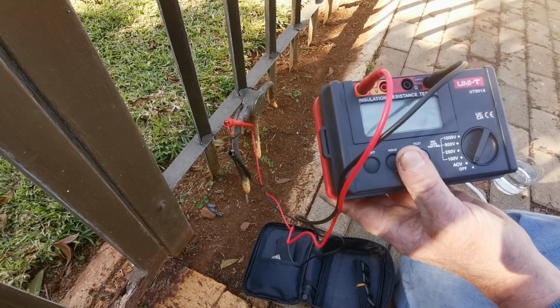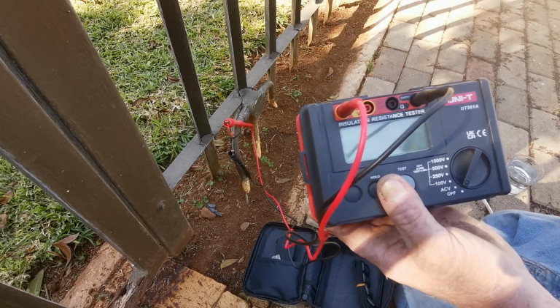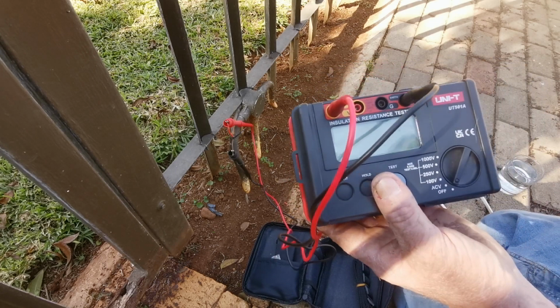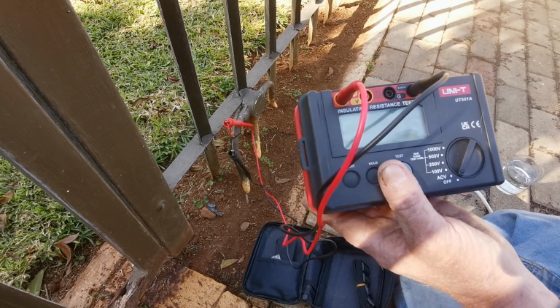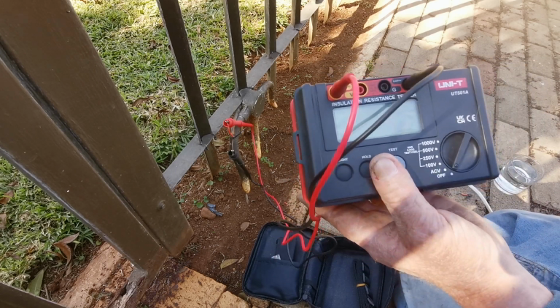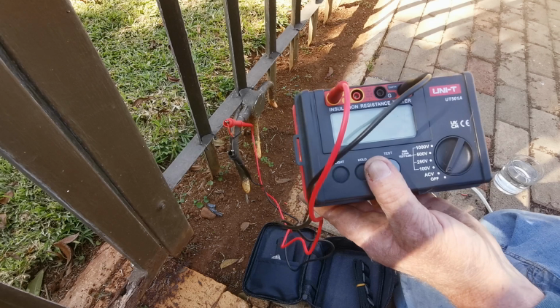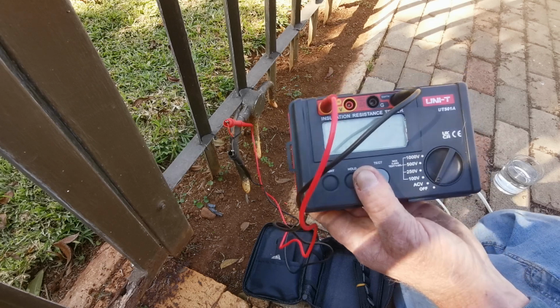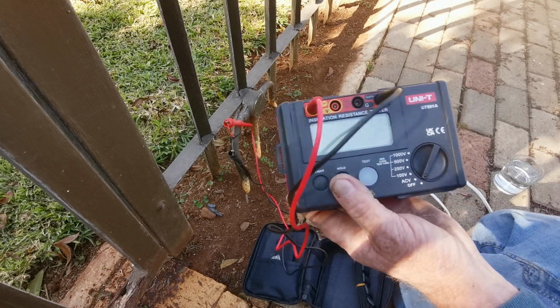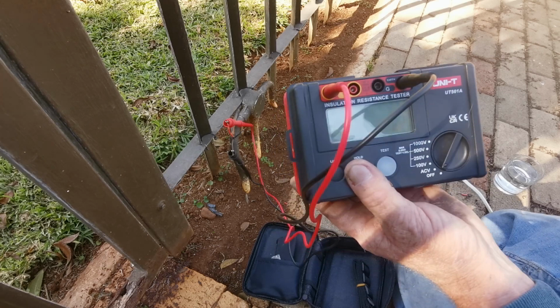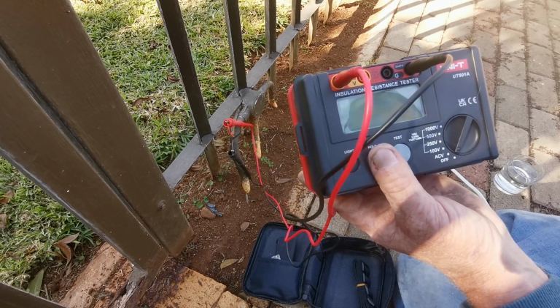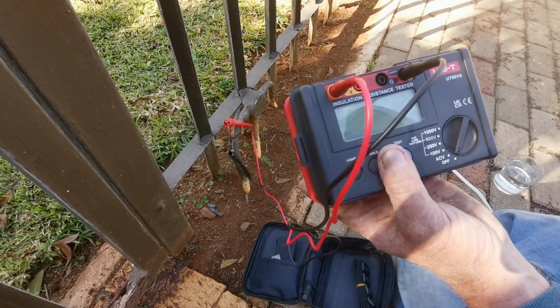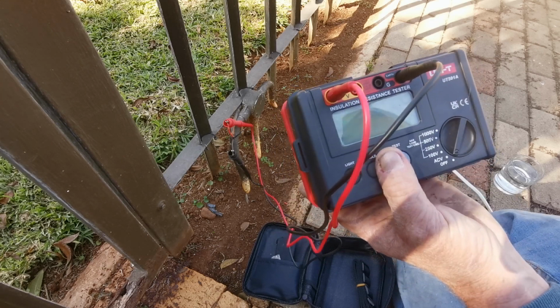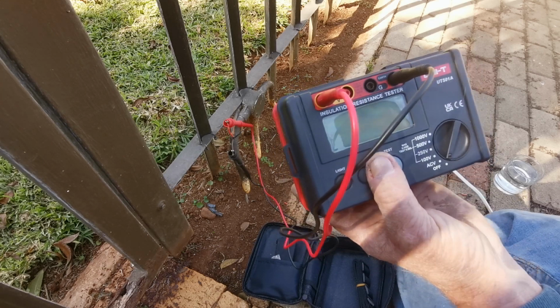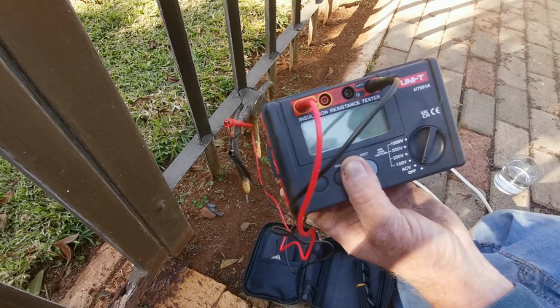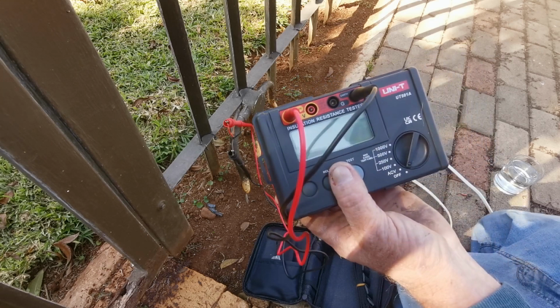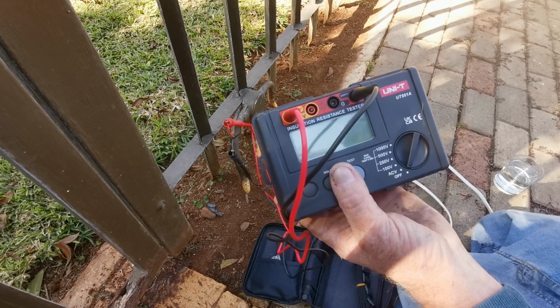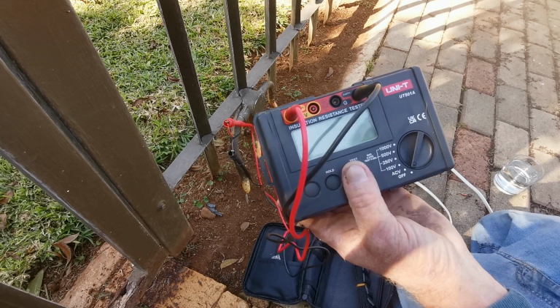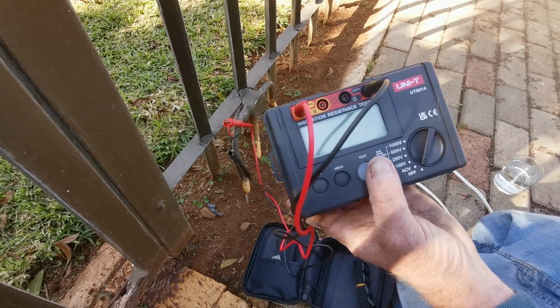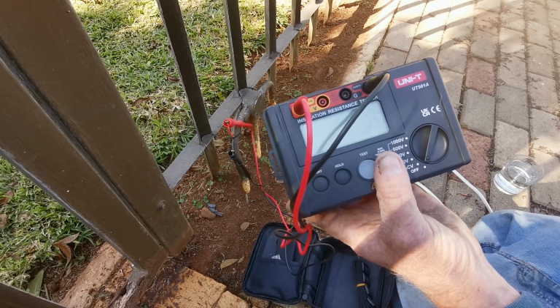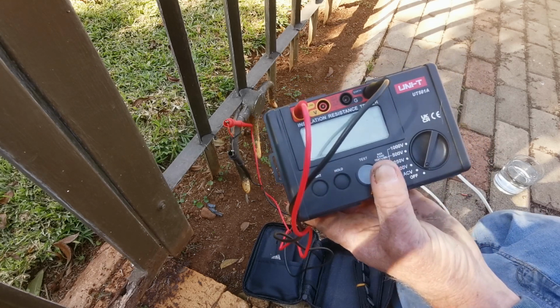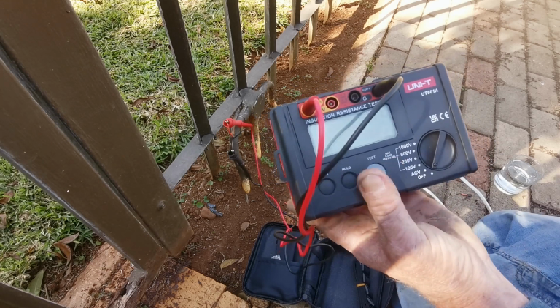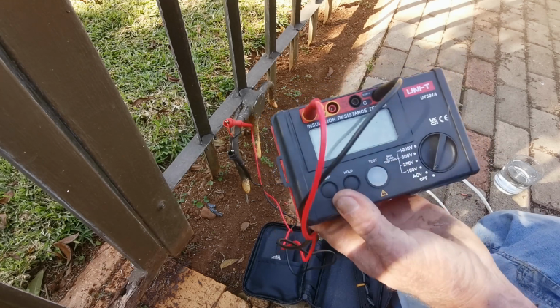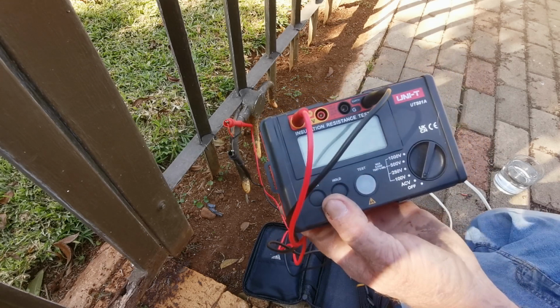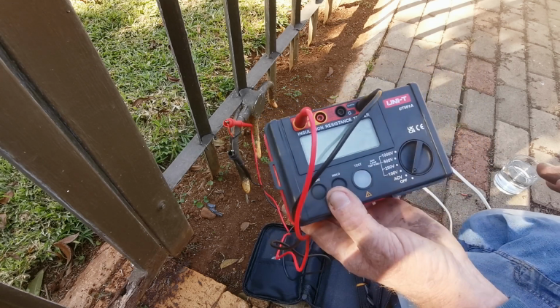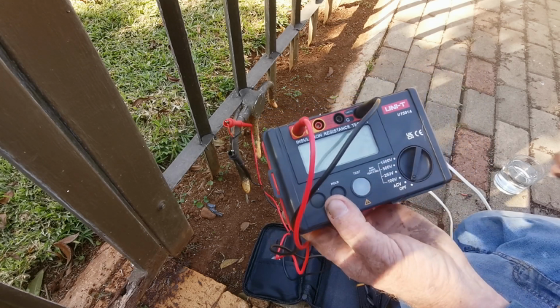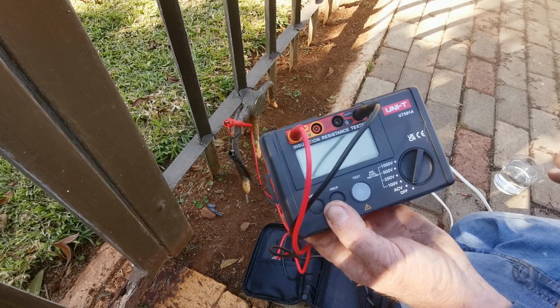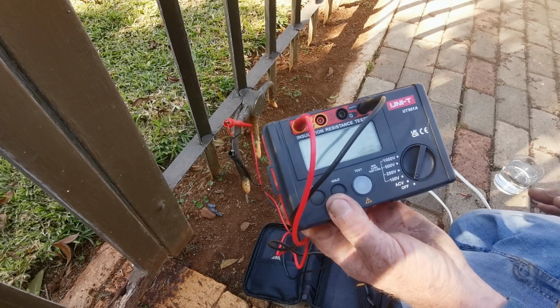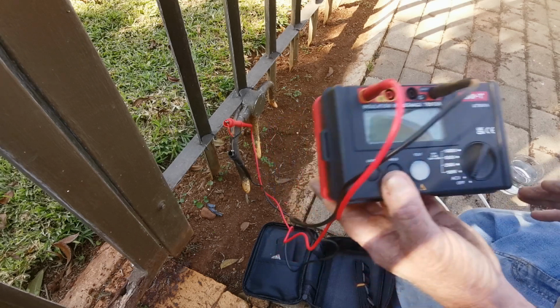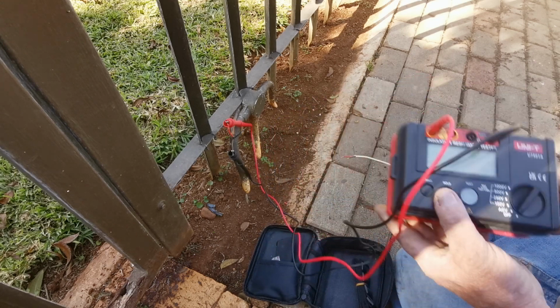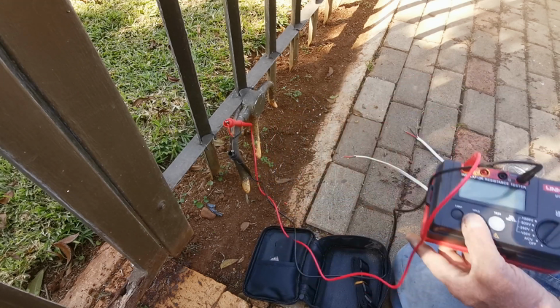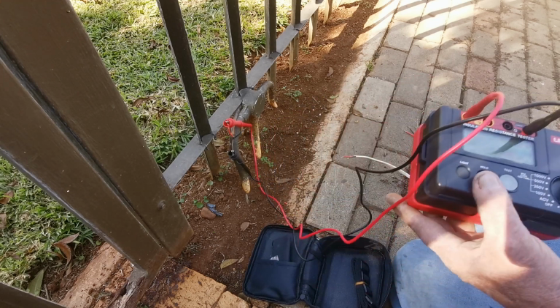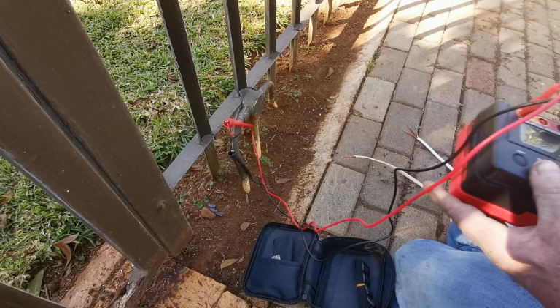This is why you cannot rely on a multimeter to test for damaged cable — because this only puts out one volt, whereas the insulation tester puts out 500 or a thousand volts. That is why this piece of kit, the Unity UT501A, is very very useful. A multimeter has its own uses, but this is a very simple, very easy to use piece of equipment.